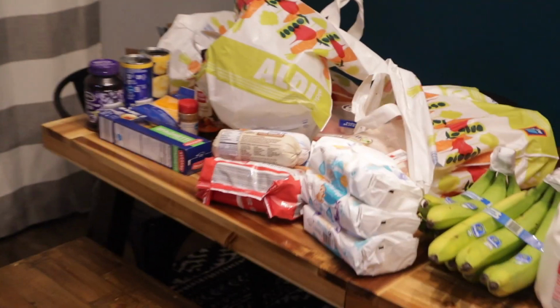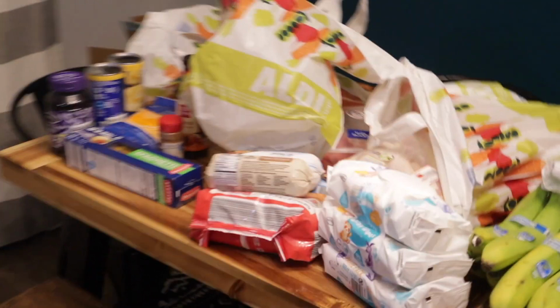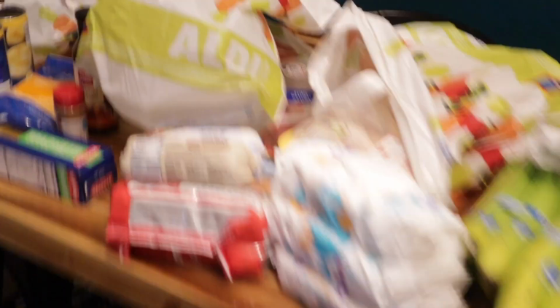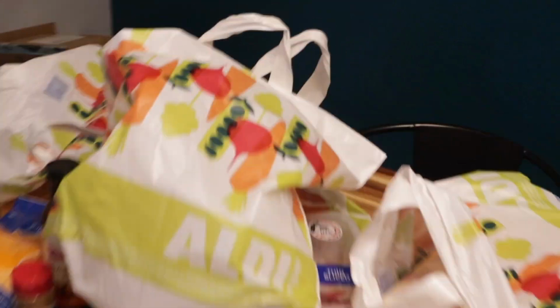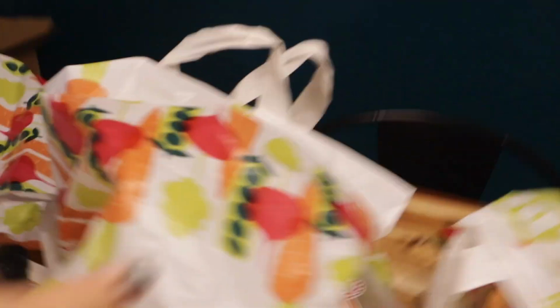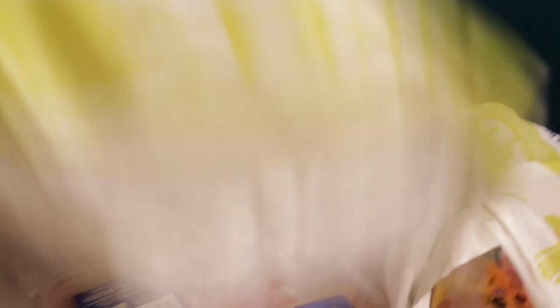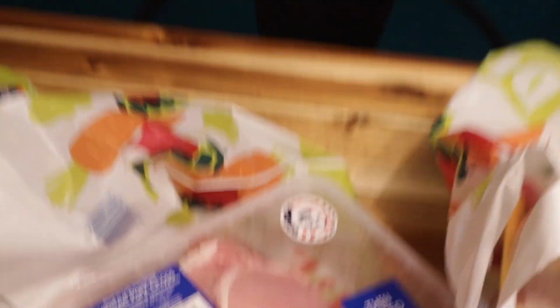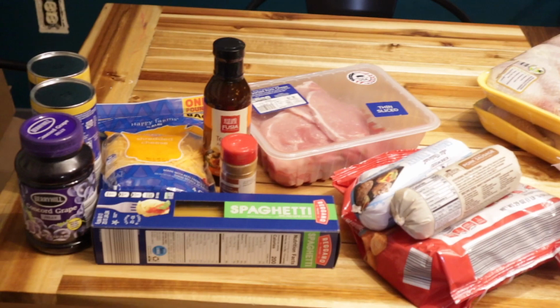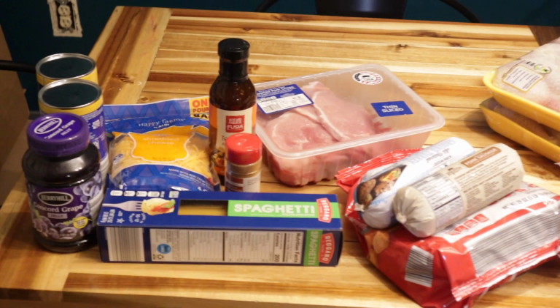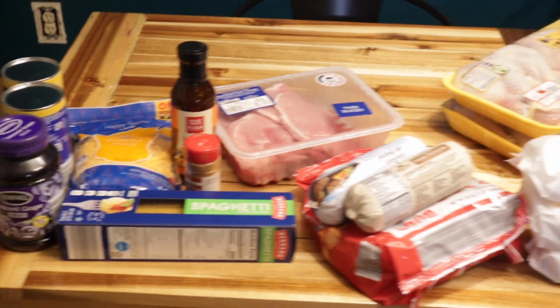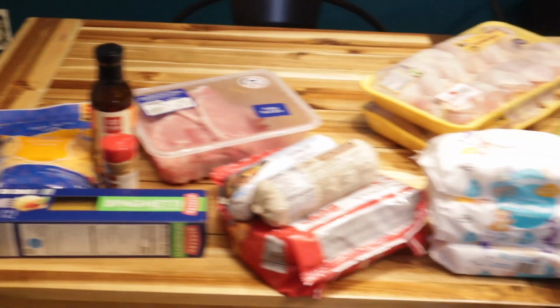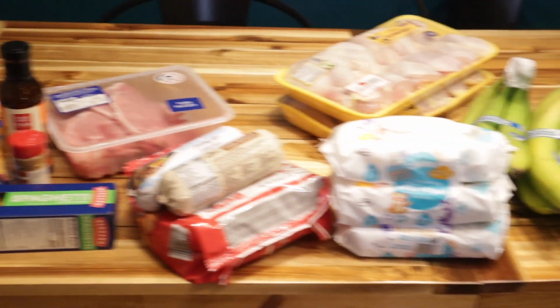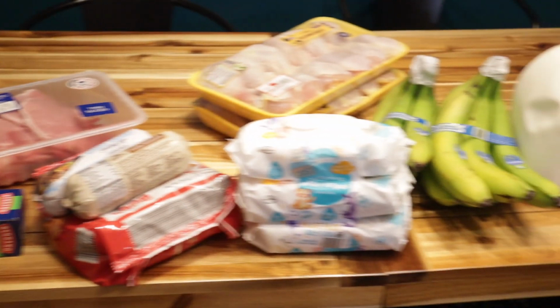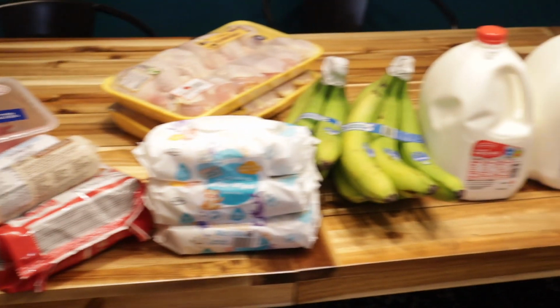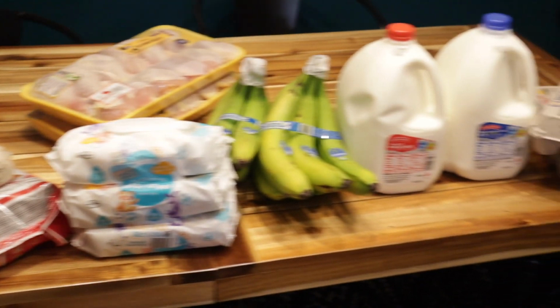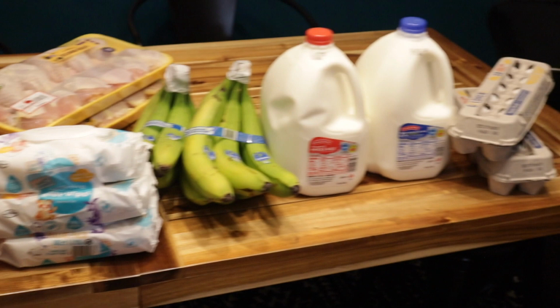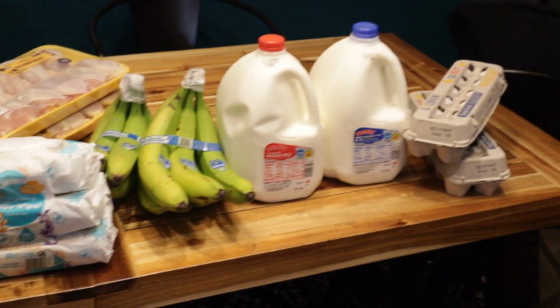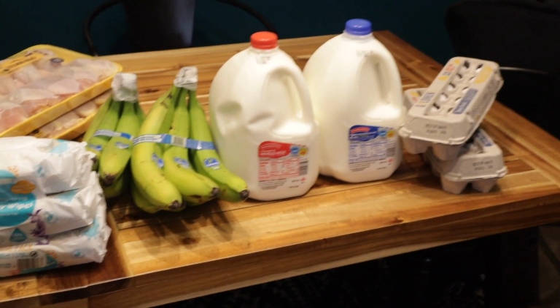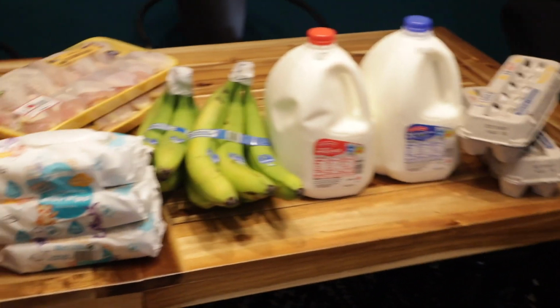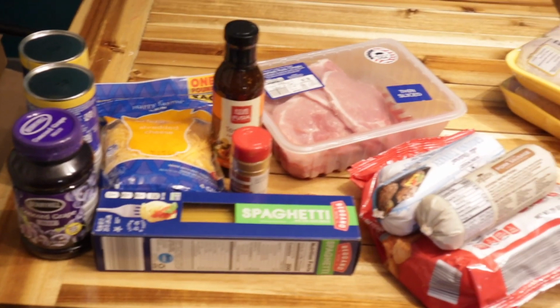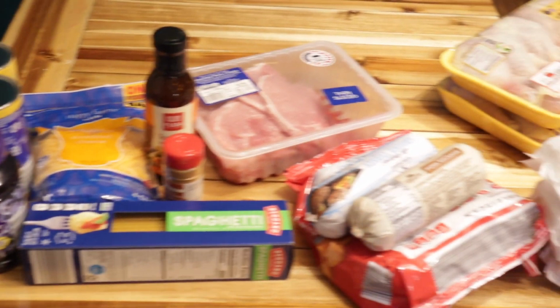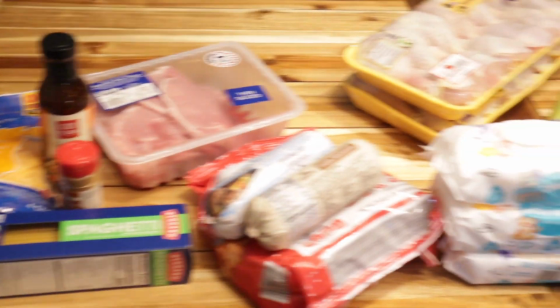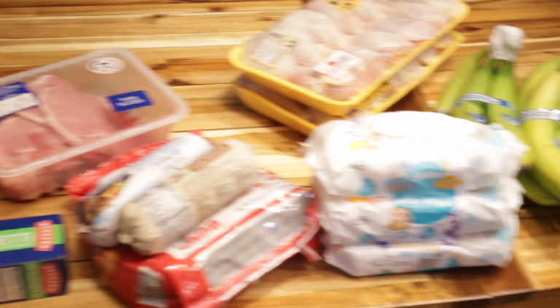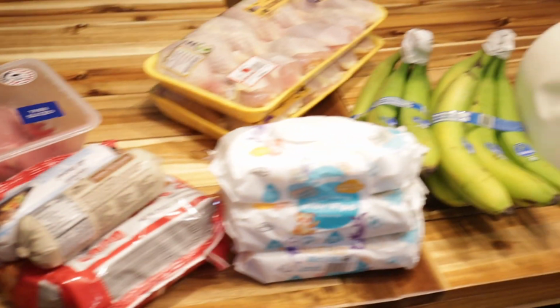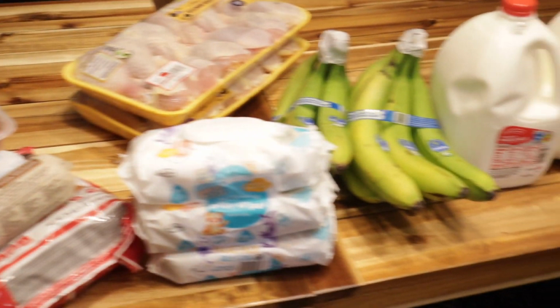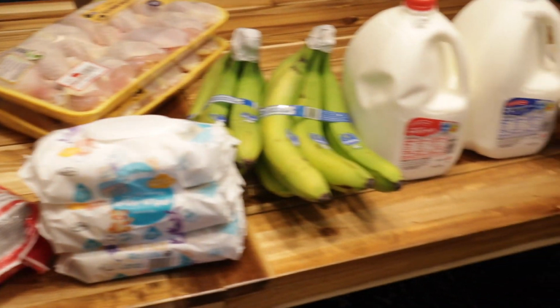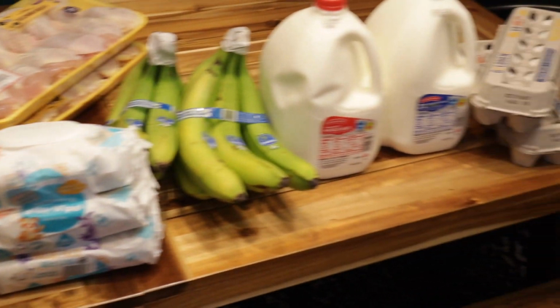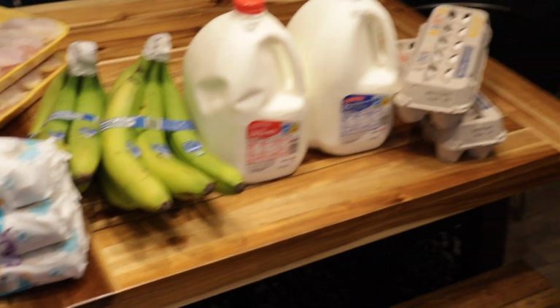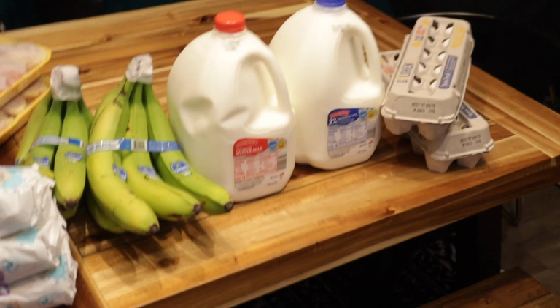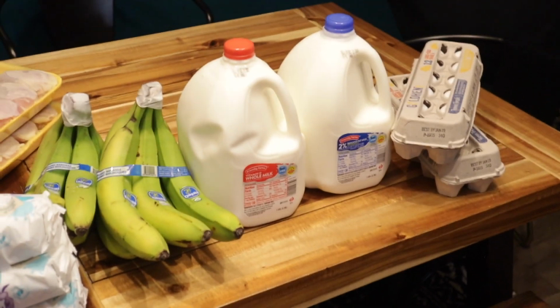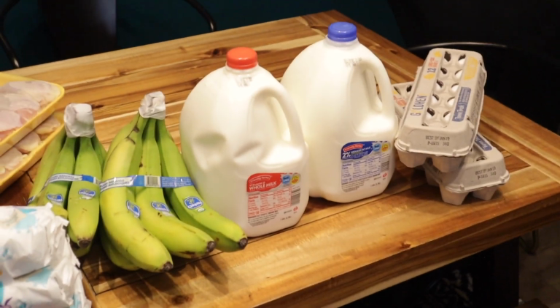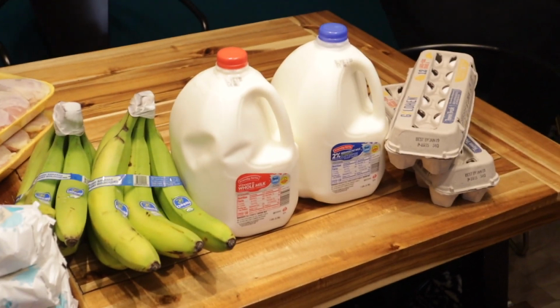So this is my entire grocery haul — this is what $50 gets you at Aldi. If you guys enjoyed this video, give it a thumbs up and I'll see you guys in the next one. Thank you so much for watching, bye!